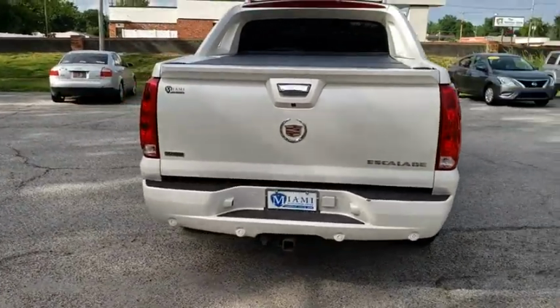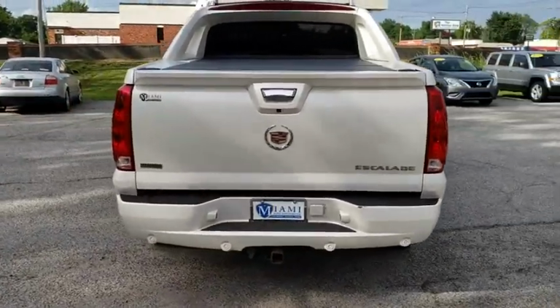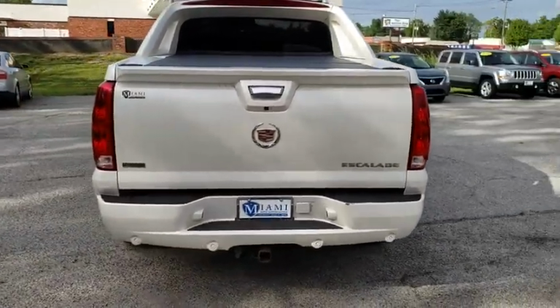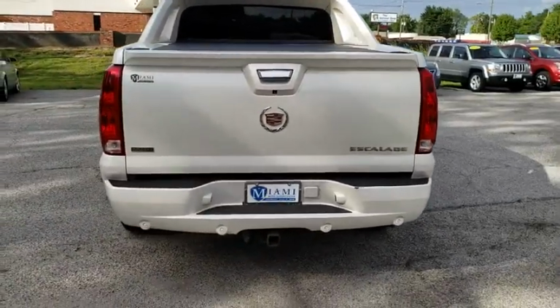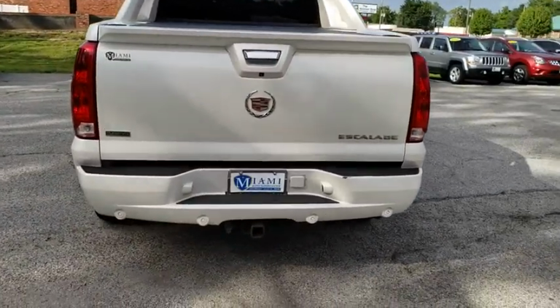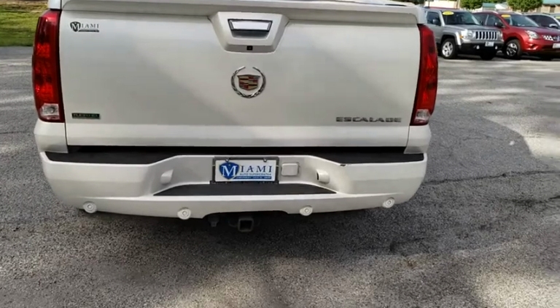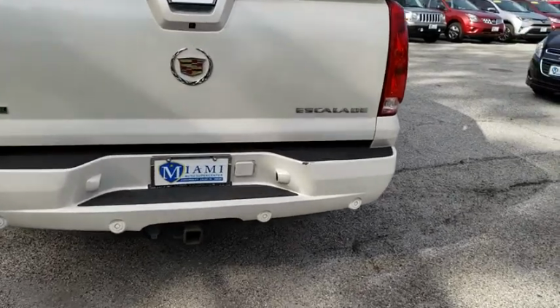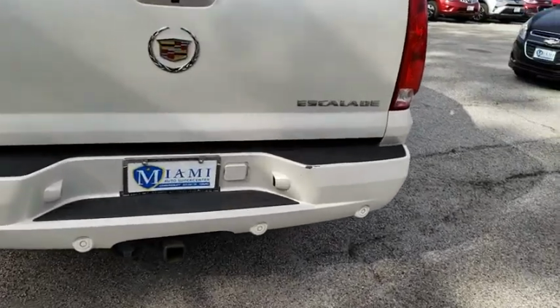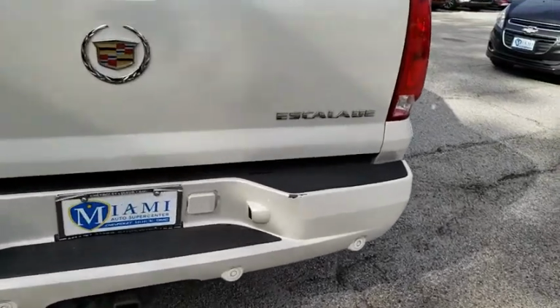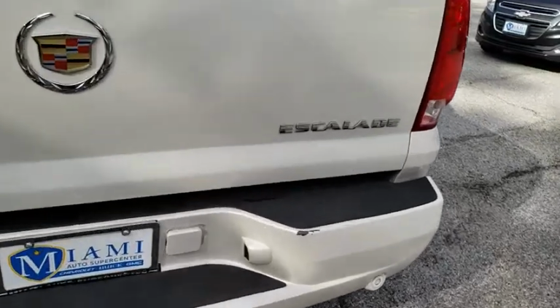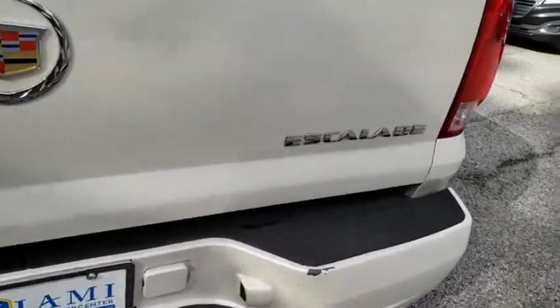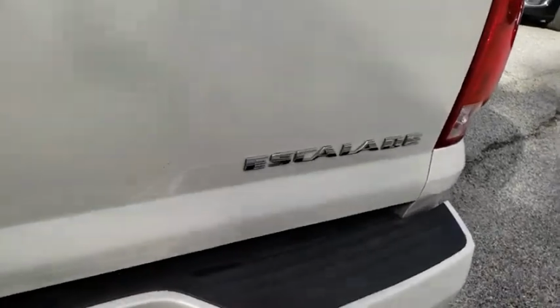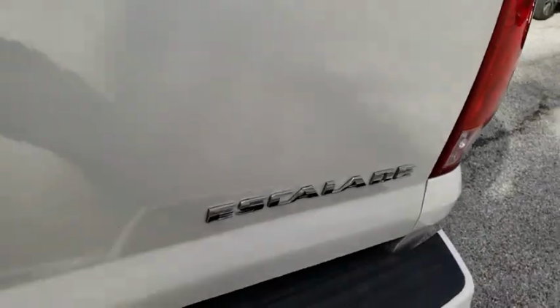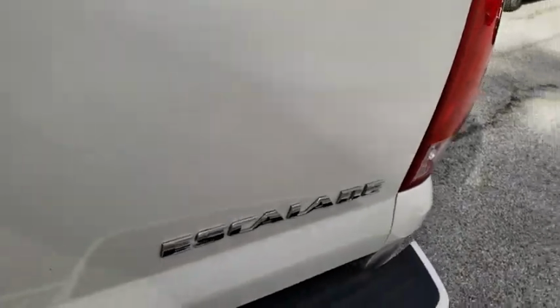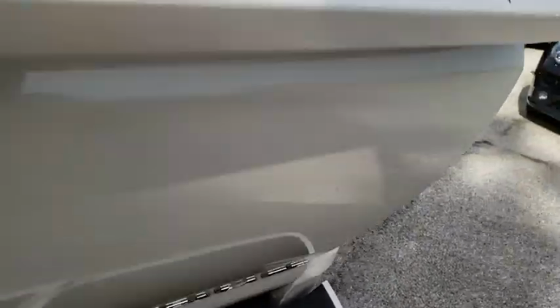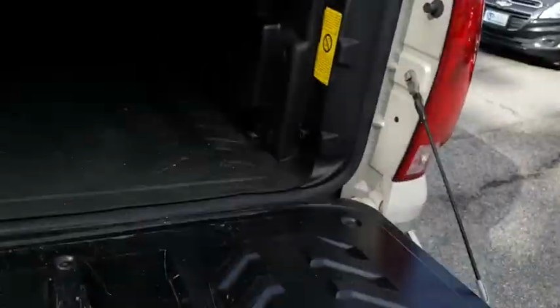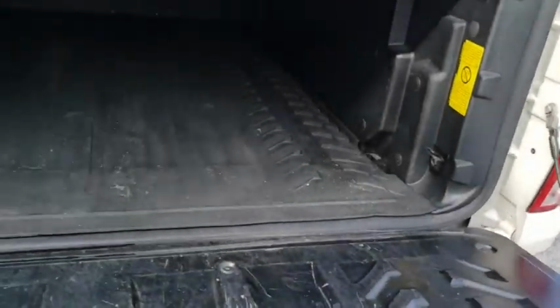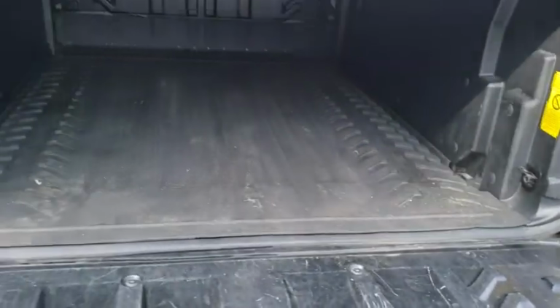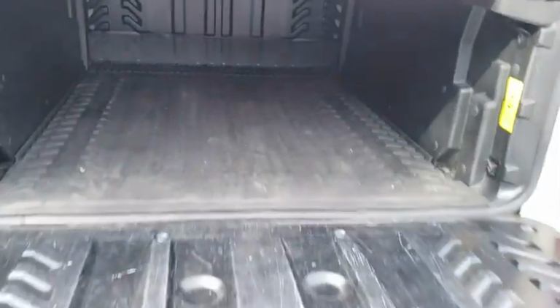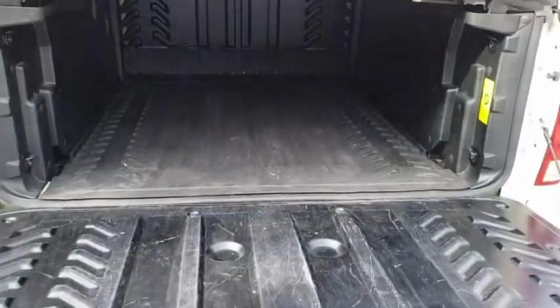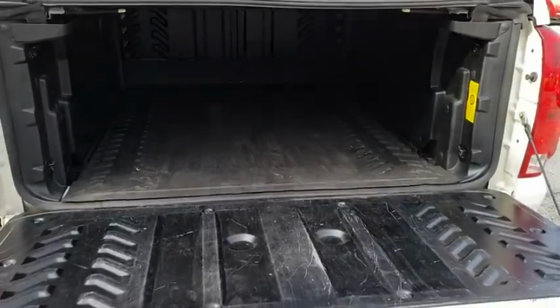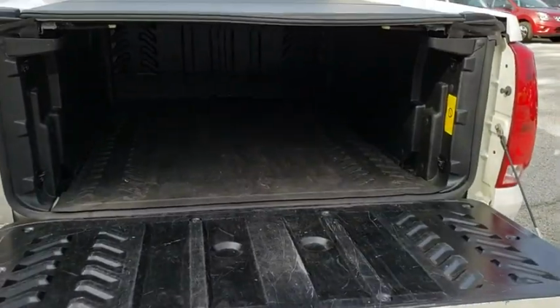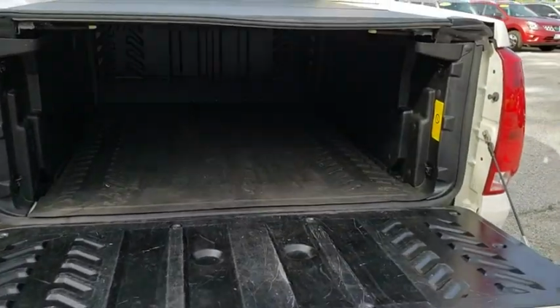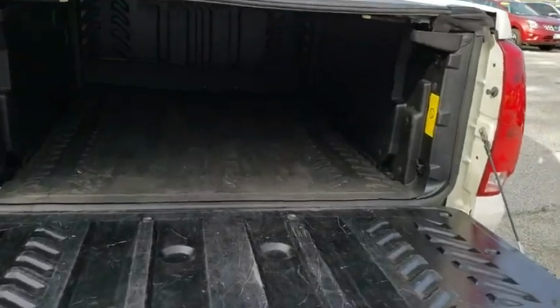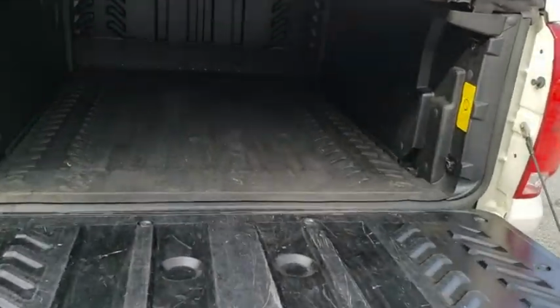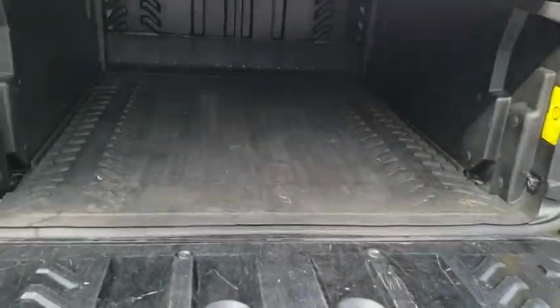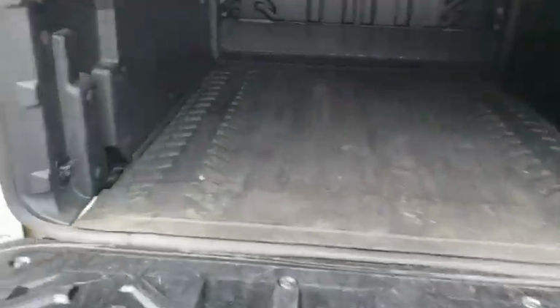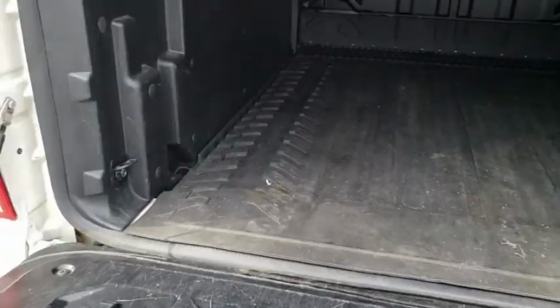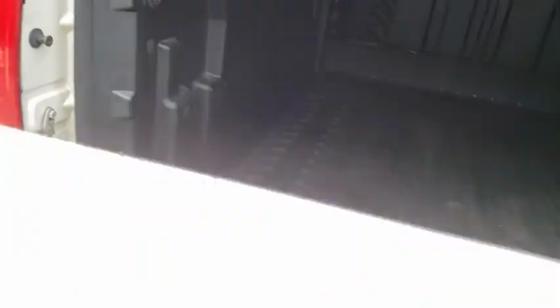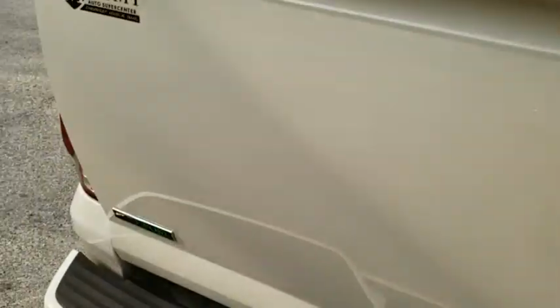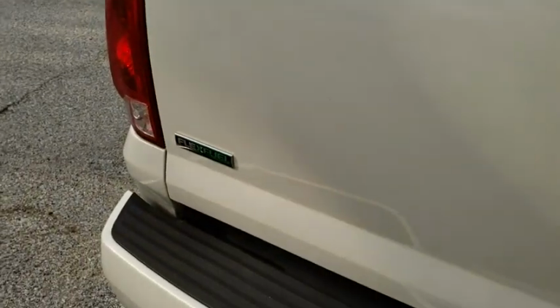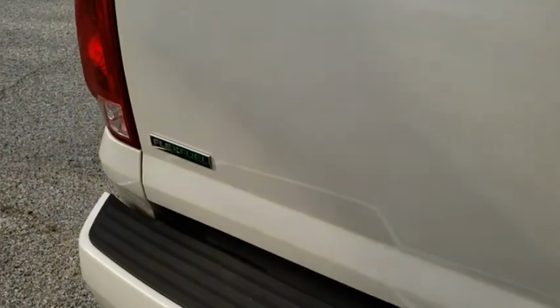Navigation system, power passenger seat, traction control, leather-wrapped steering wheel, dual airbags, power steering, aluminum wheels, four-wheel disc brakes, universal garage door opener, active suspension system, center armrest.